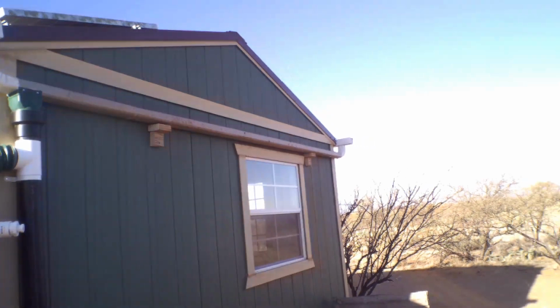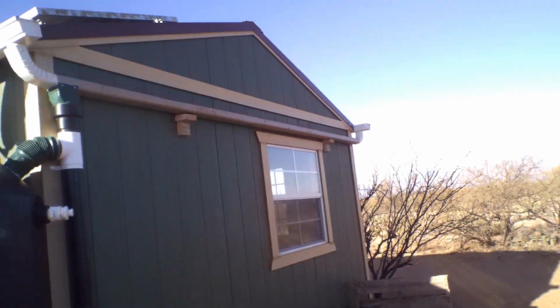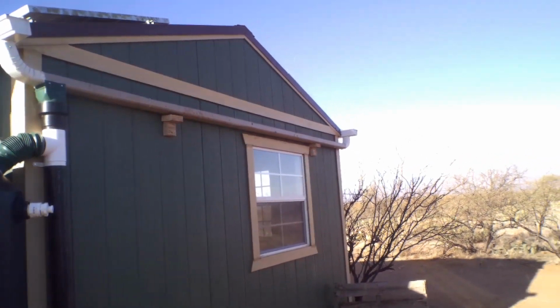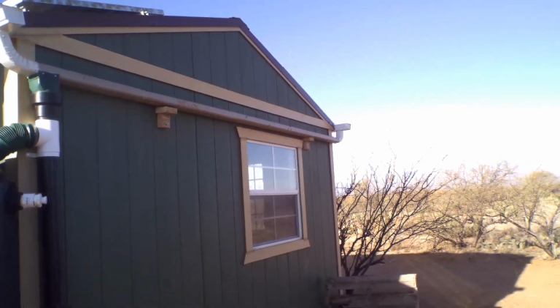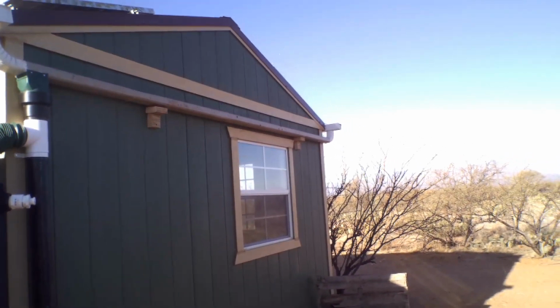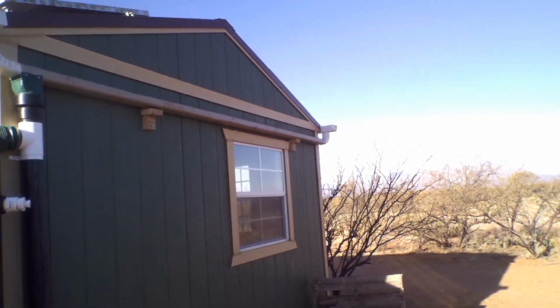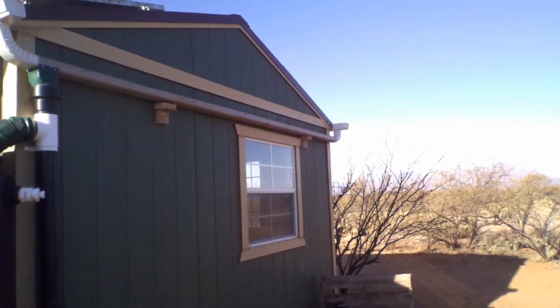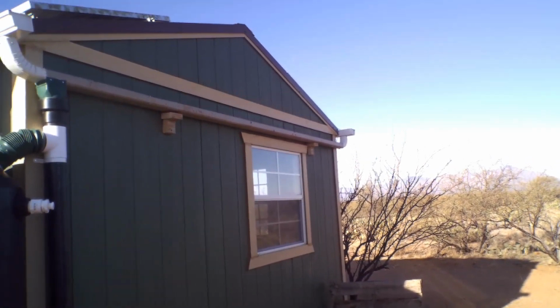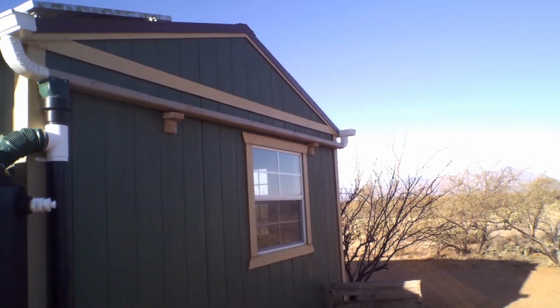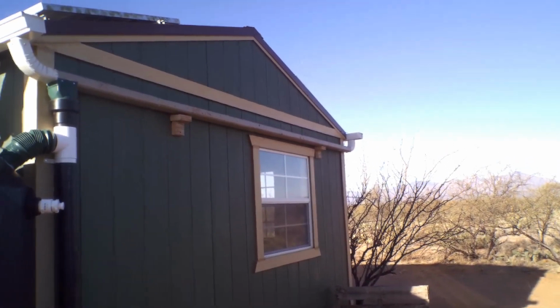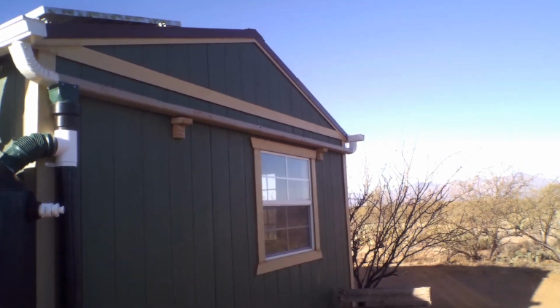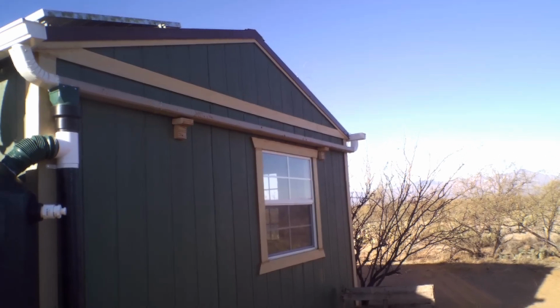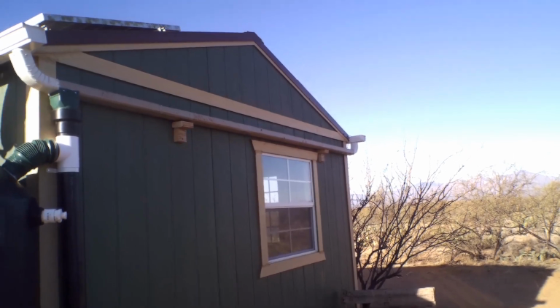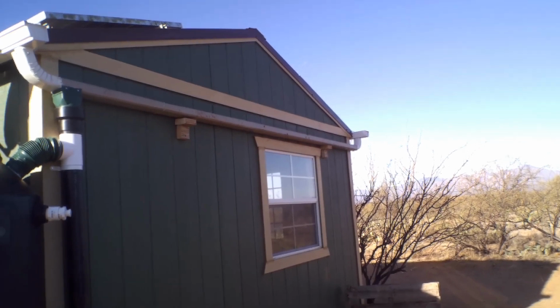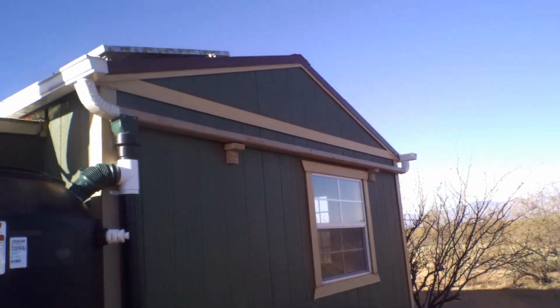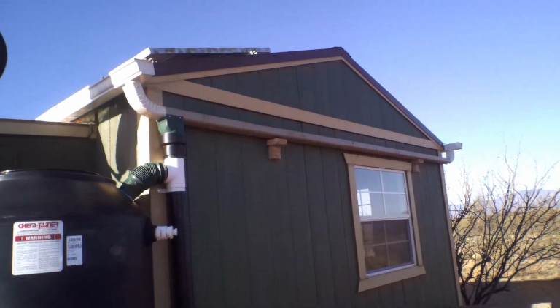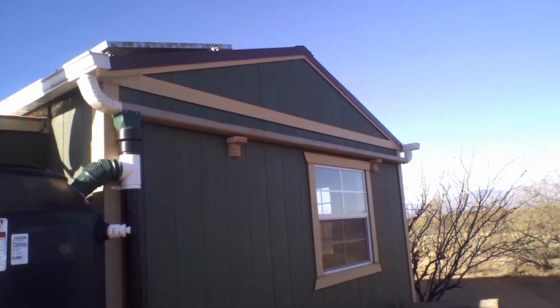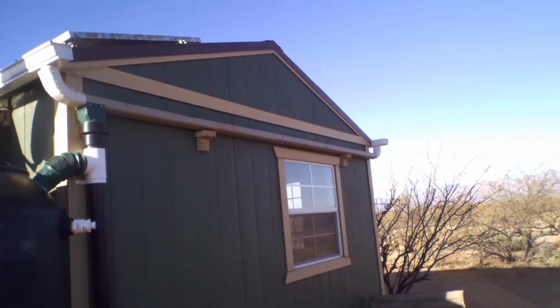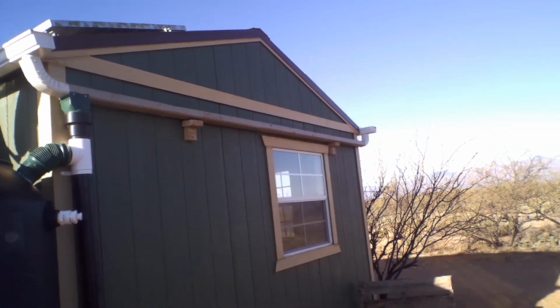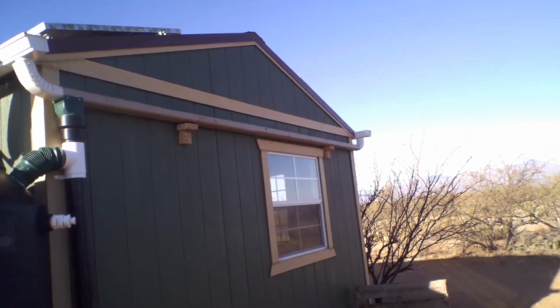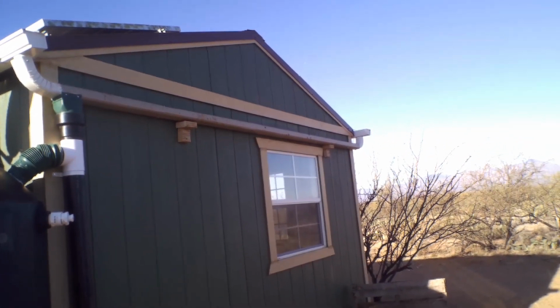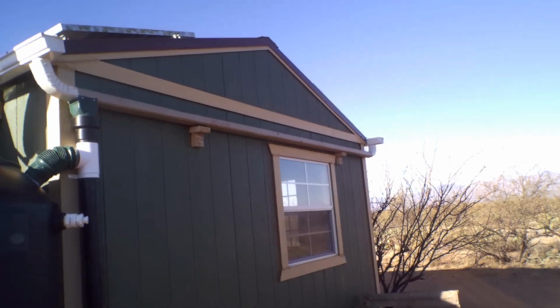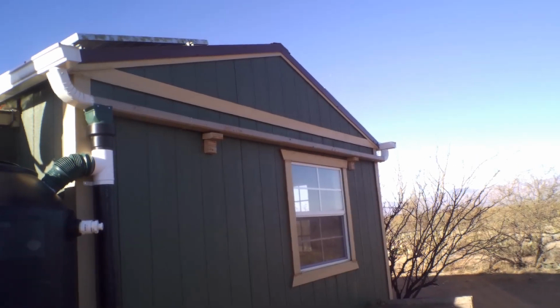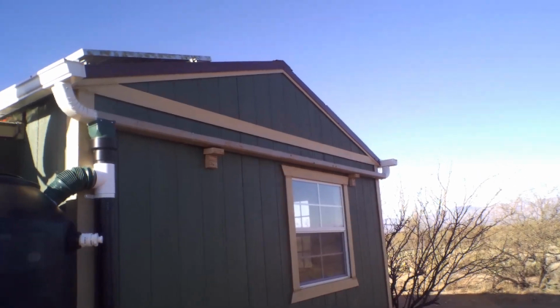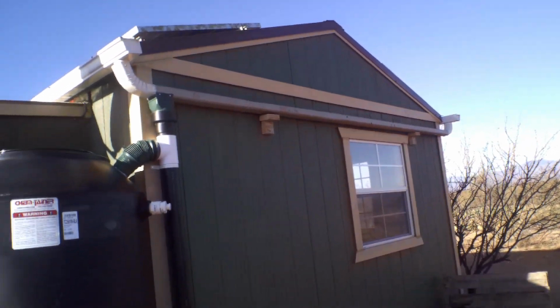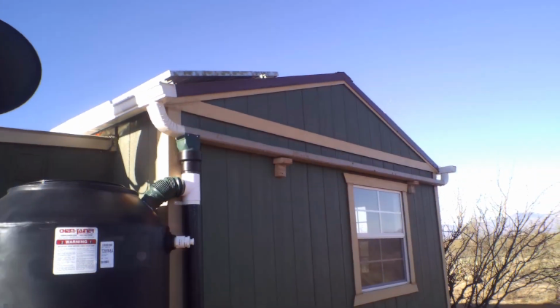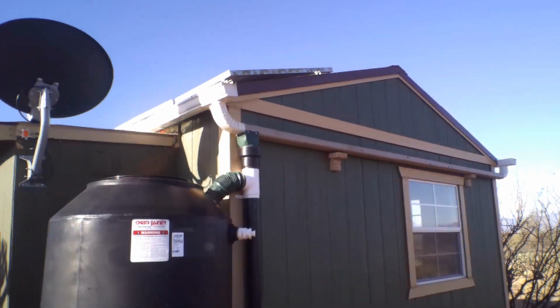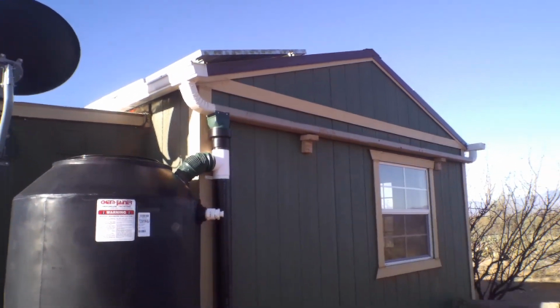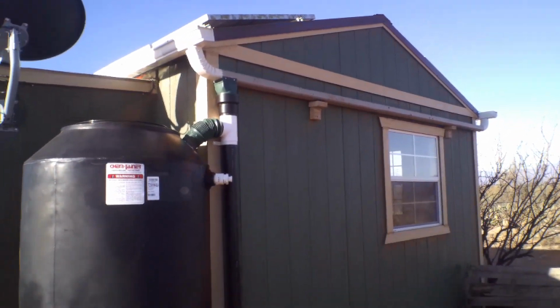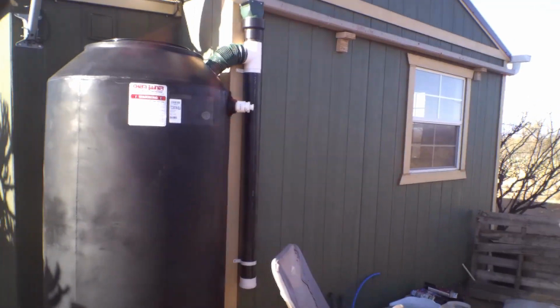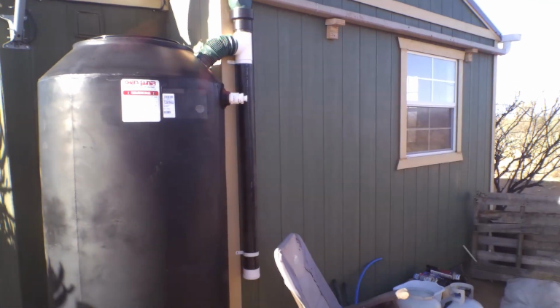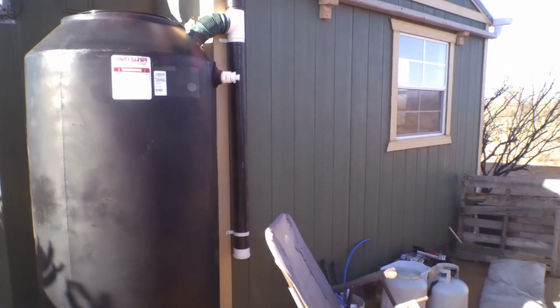I've got the two wooden blocks underneath it to hold it up — should never hold that much weight, maybe 40 pounds. So my rainwater flush thing is done.